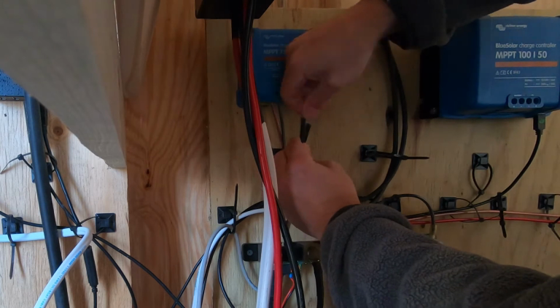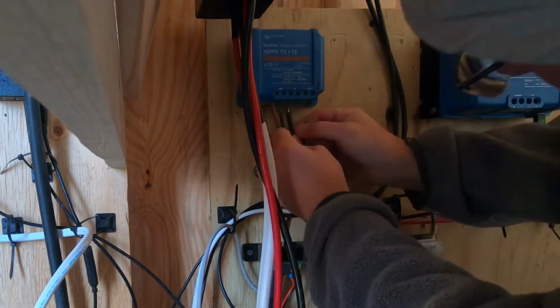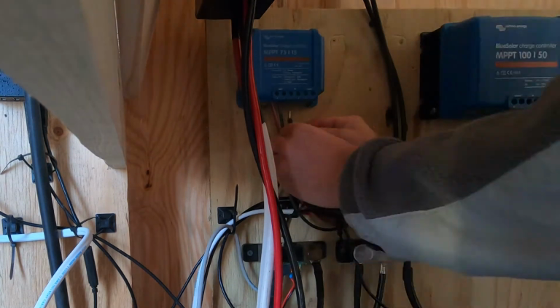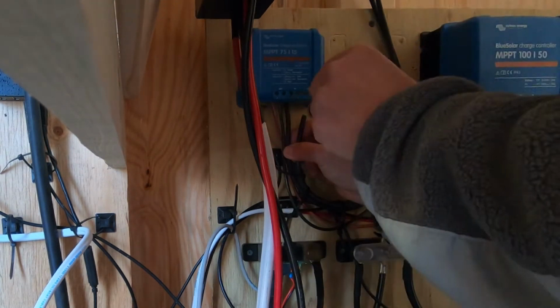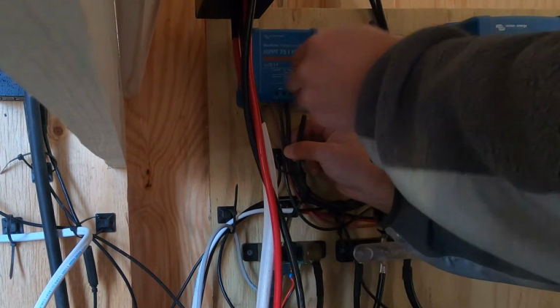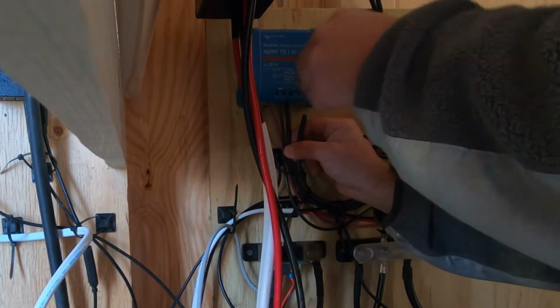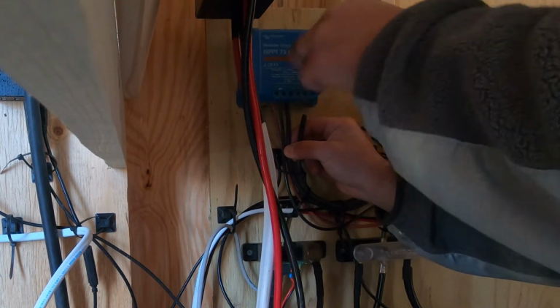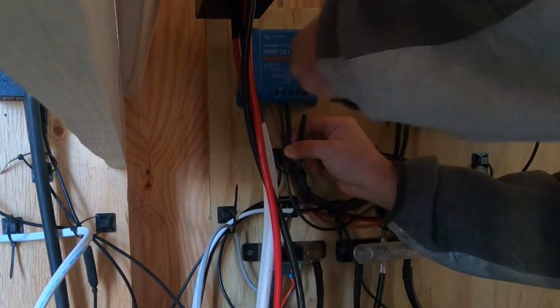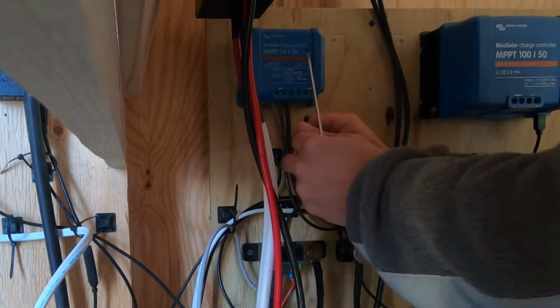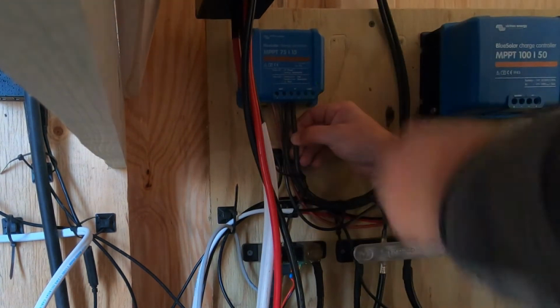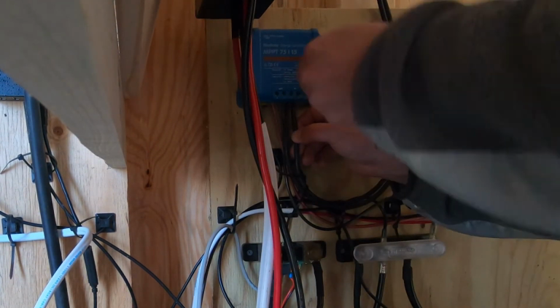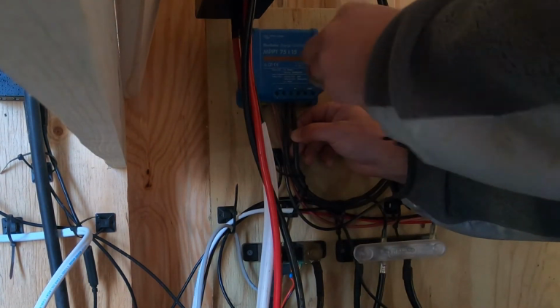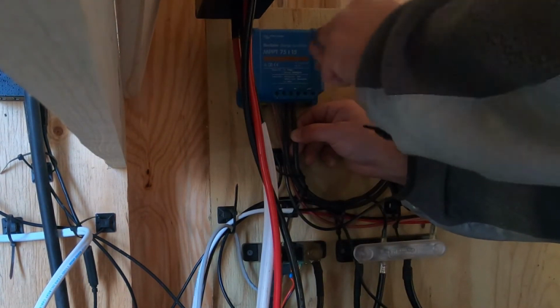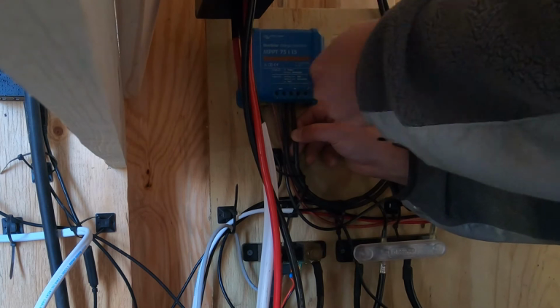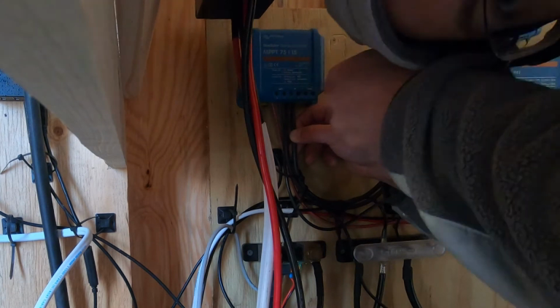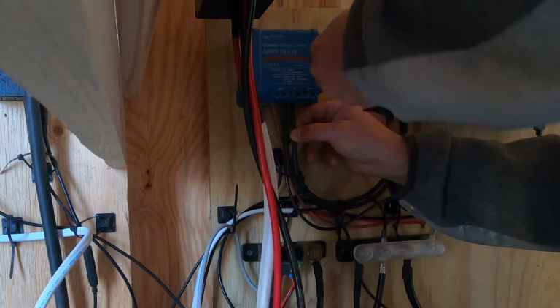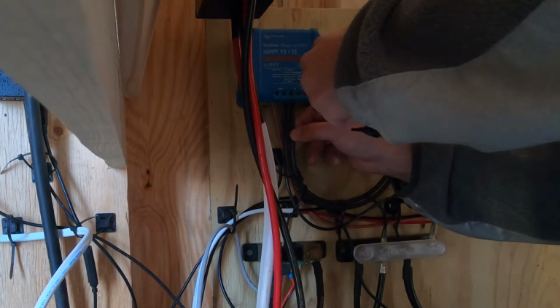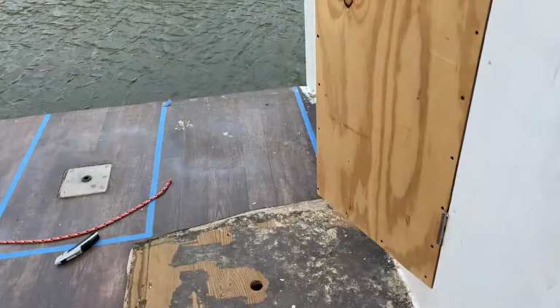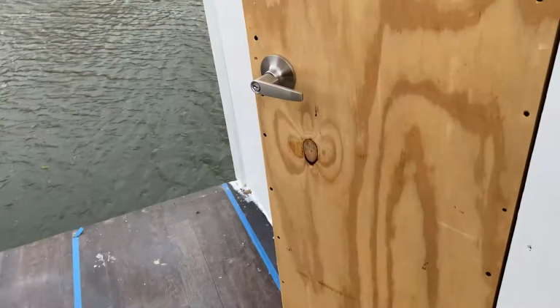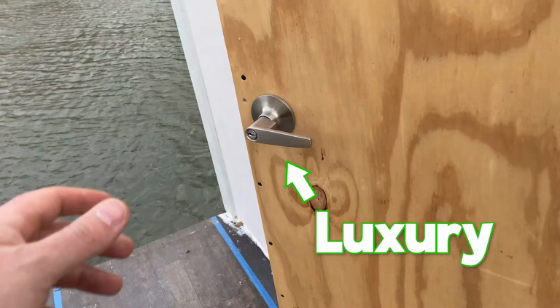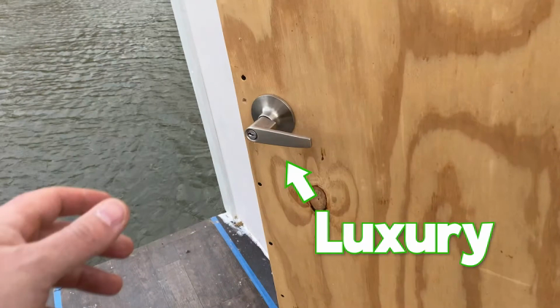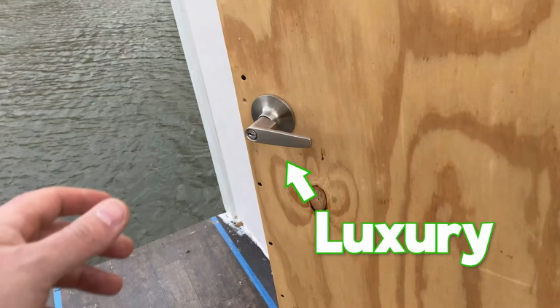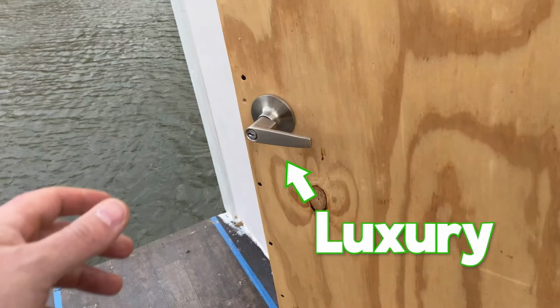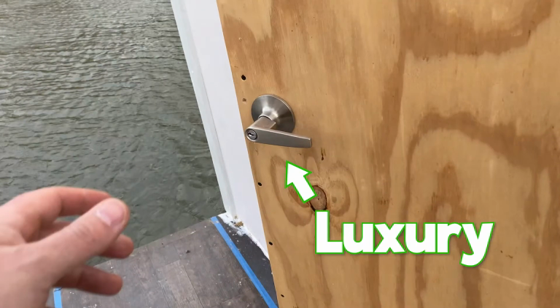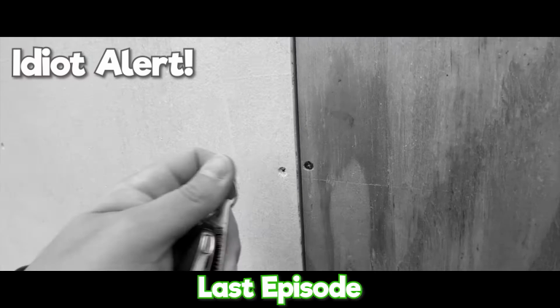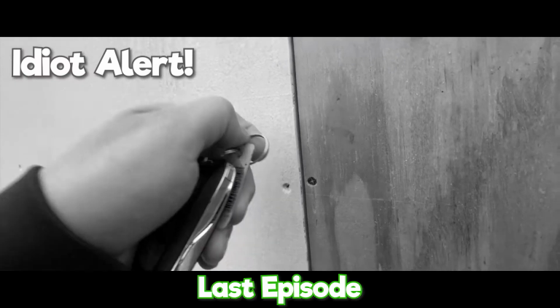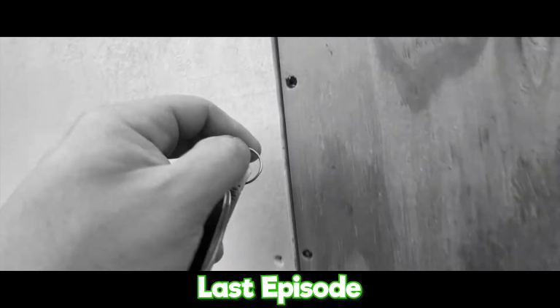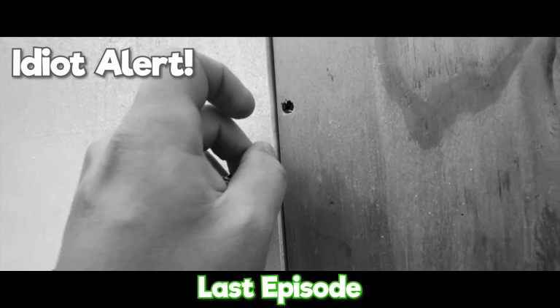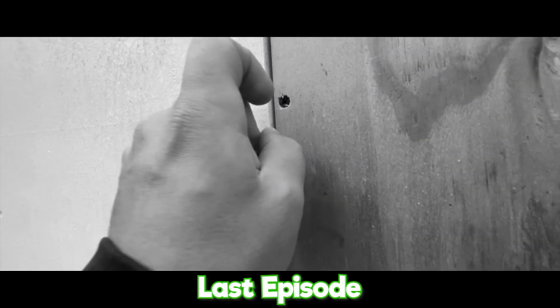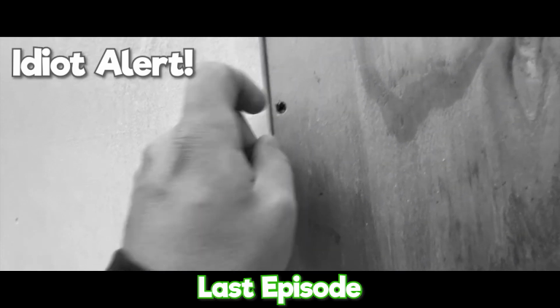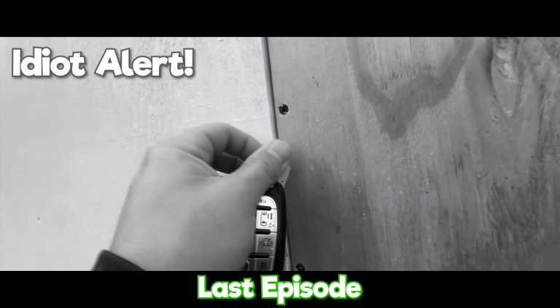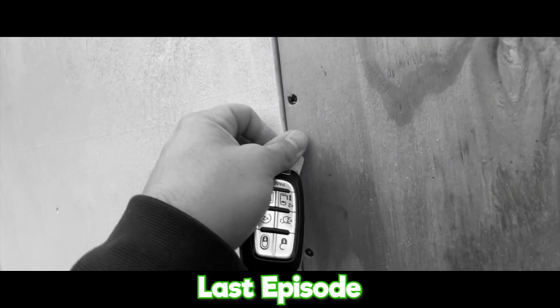We ran into two problems when wiring the solar panels, but before we get into those, one of the upgrades I talked about earlier was we actually got a door handle. Now I wouldn't have to fumble around like an idiot trying to open the door with a key ring.